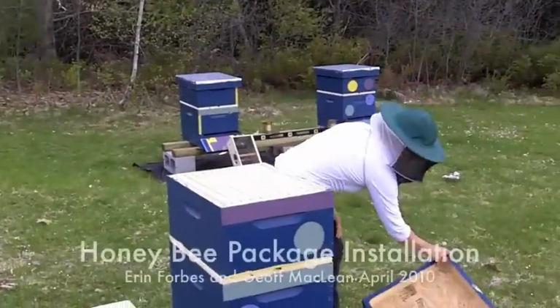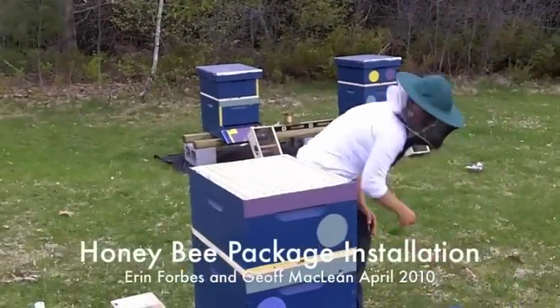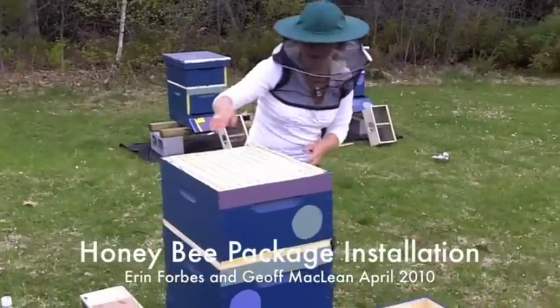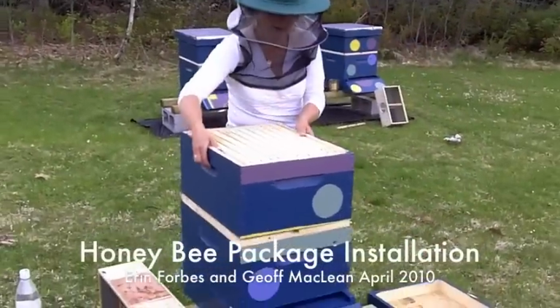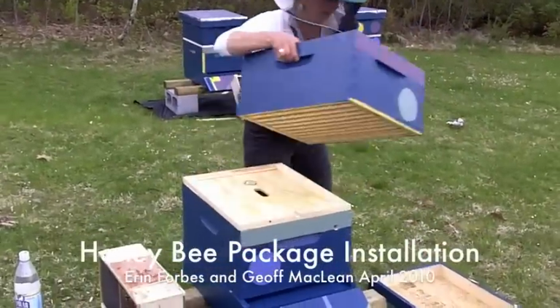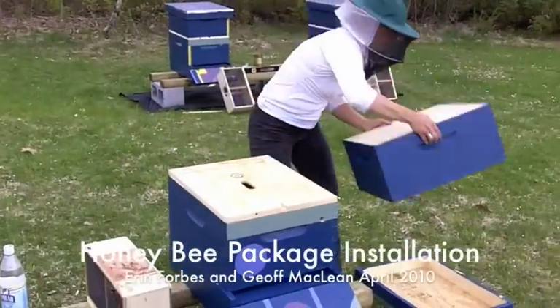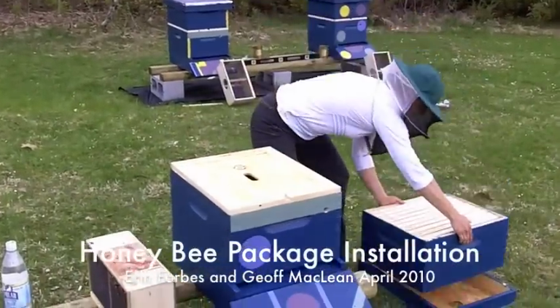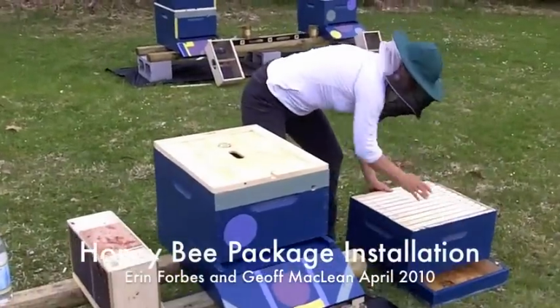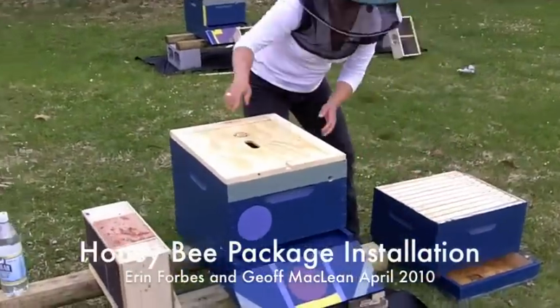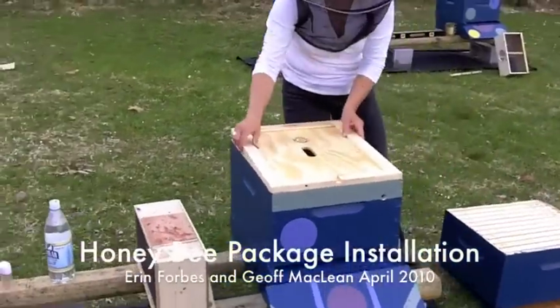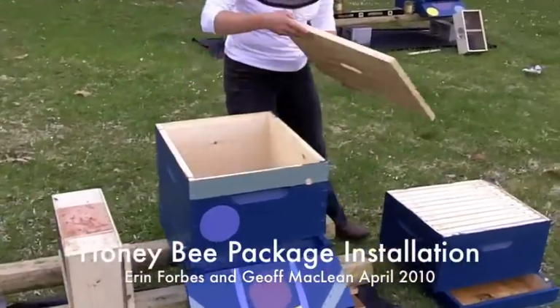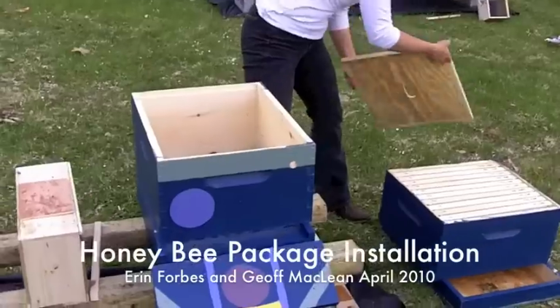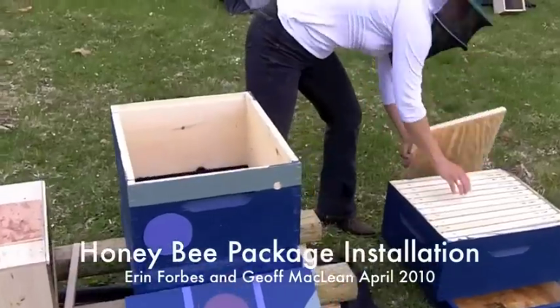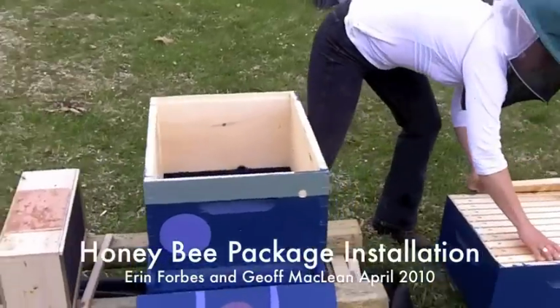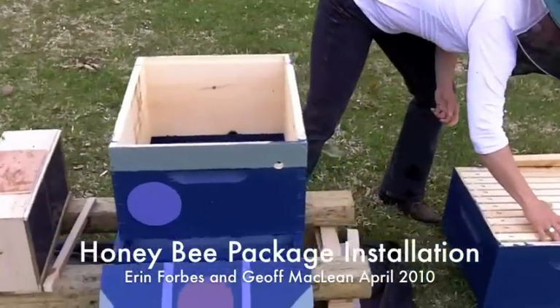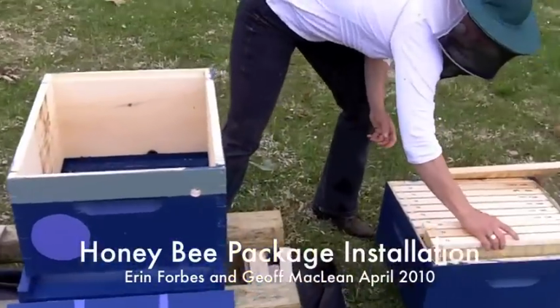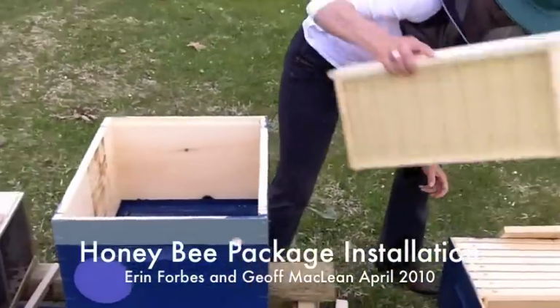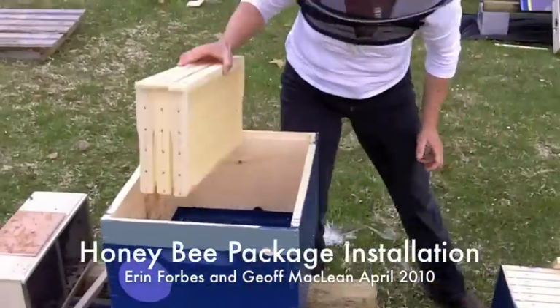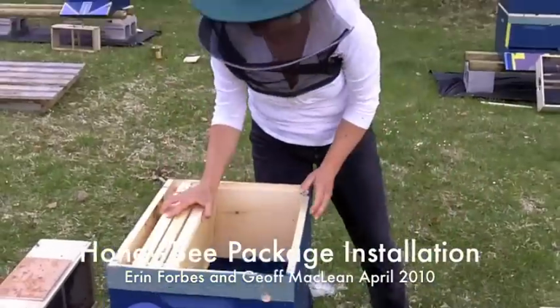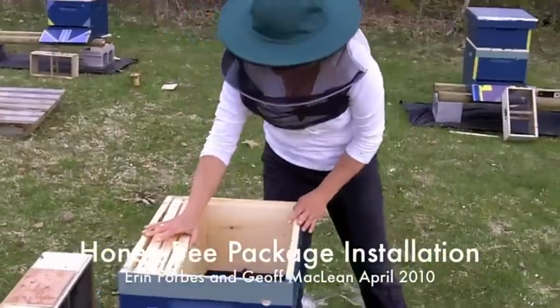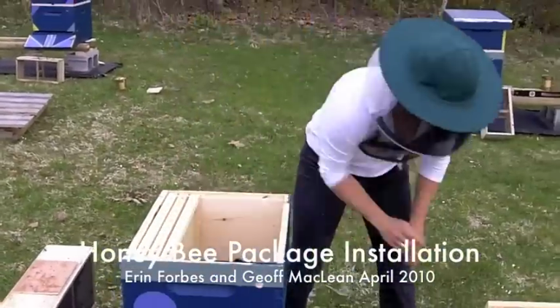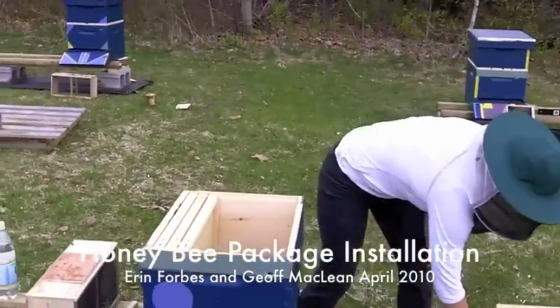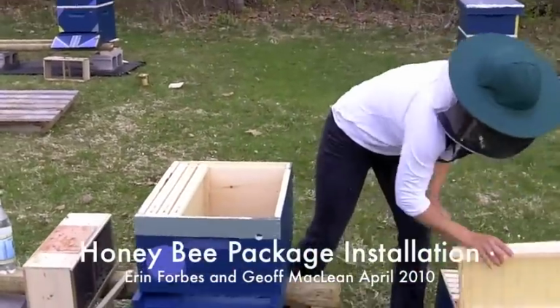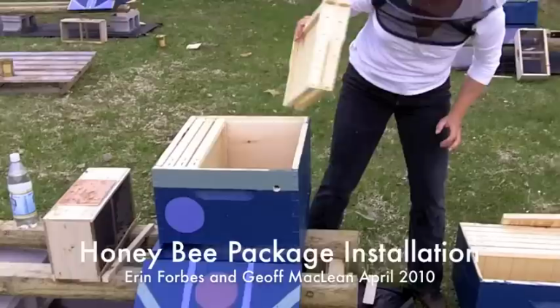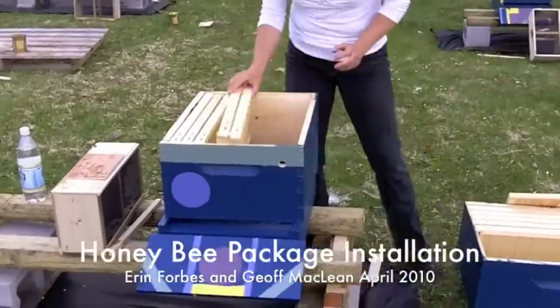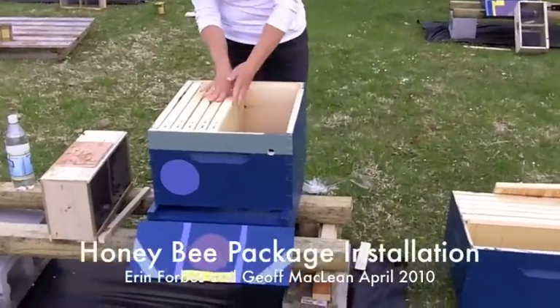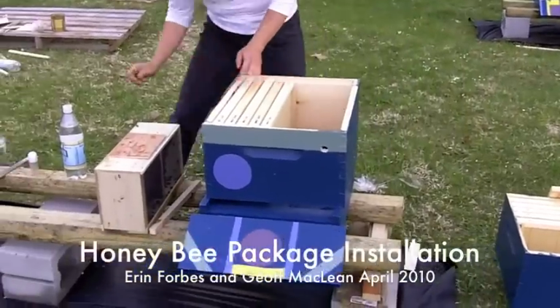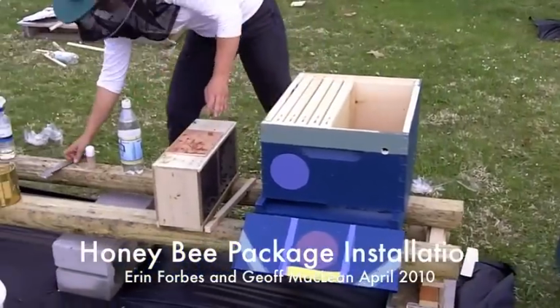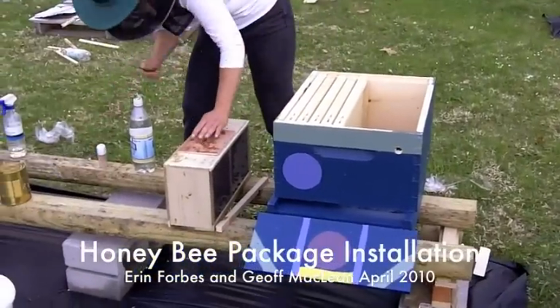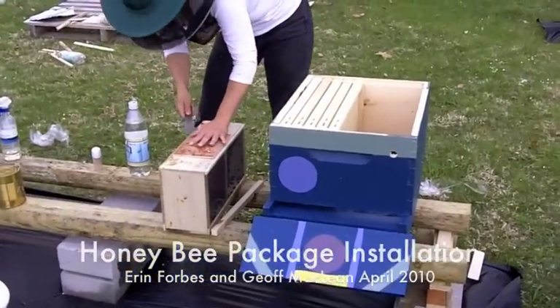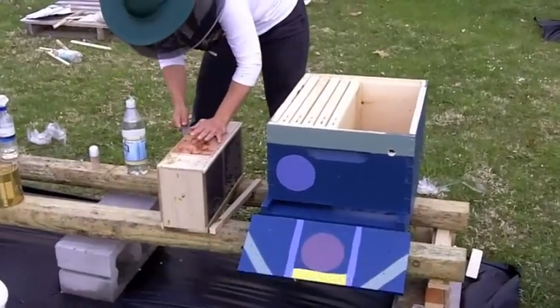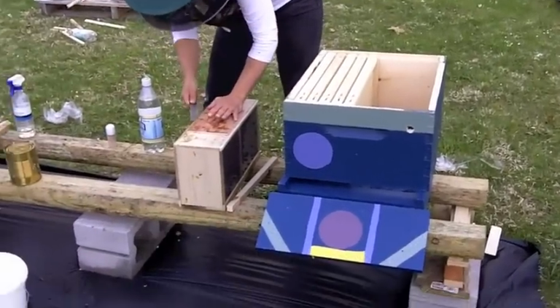I'm going to move fast here because it's getting cold, and I want them to have as long as possible to get clustered up around the queen cage. So I'm going to do this in the hustle version.